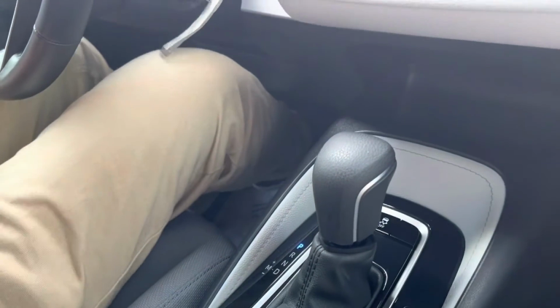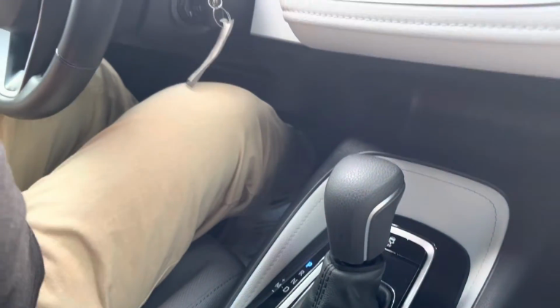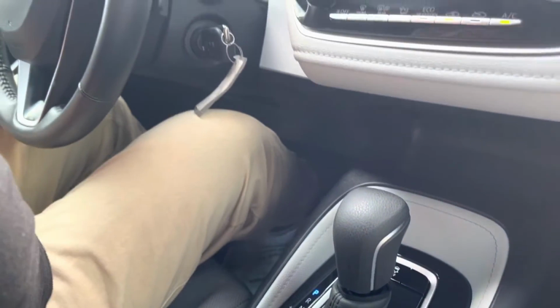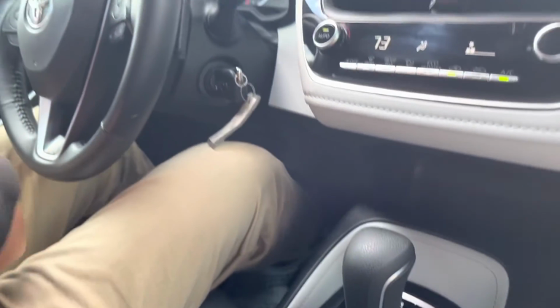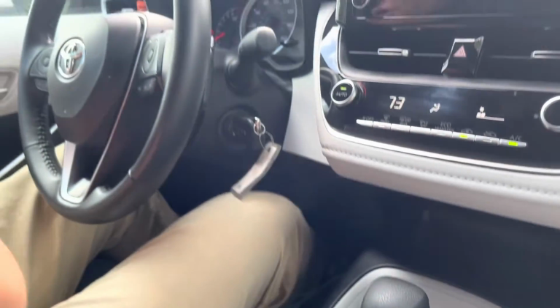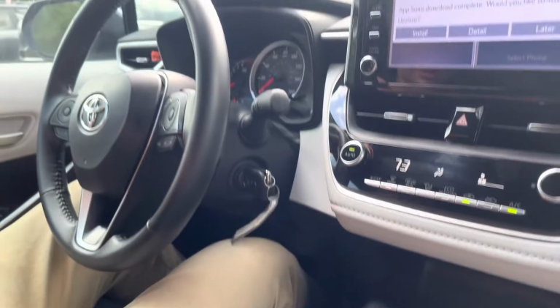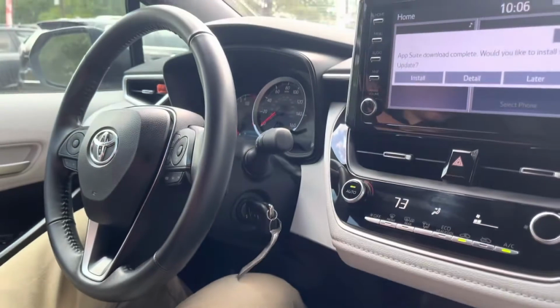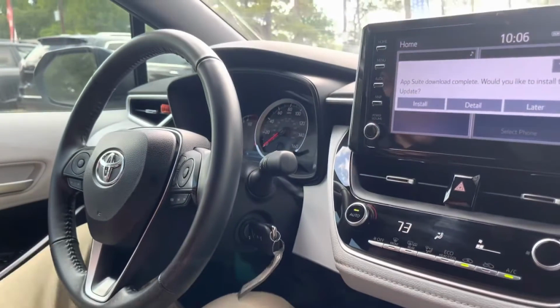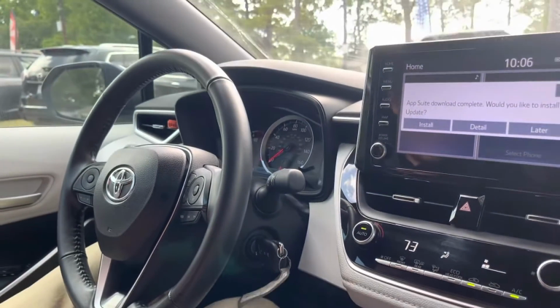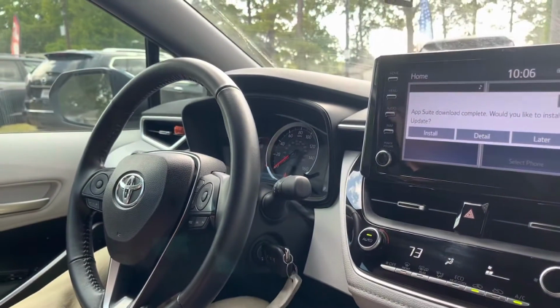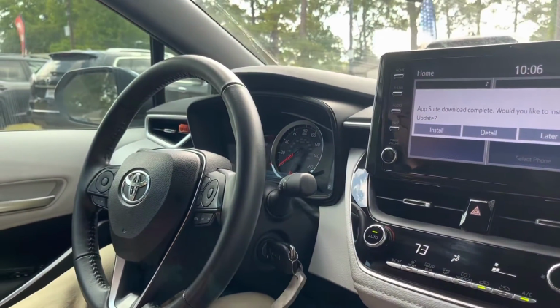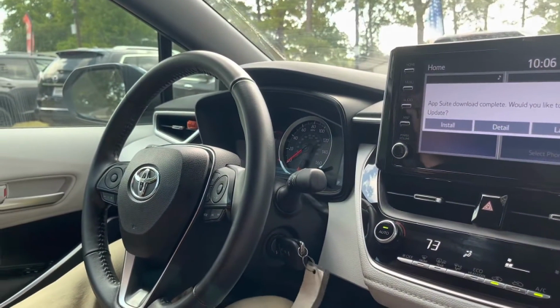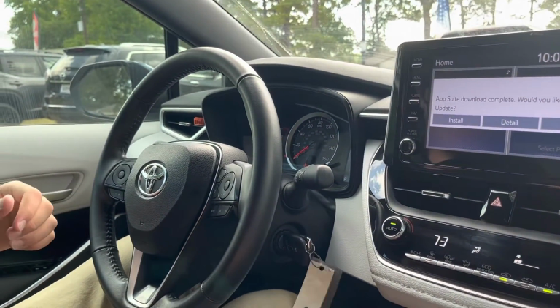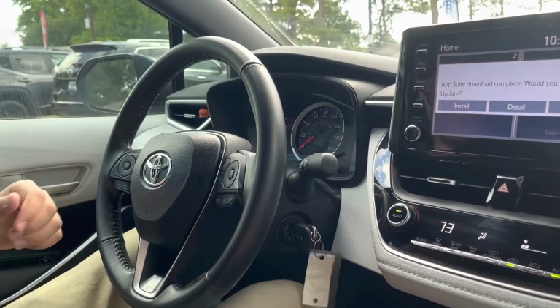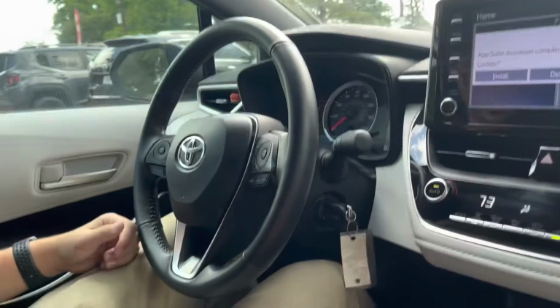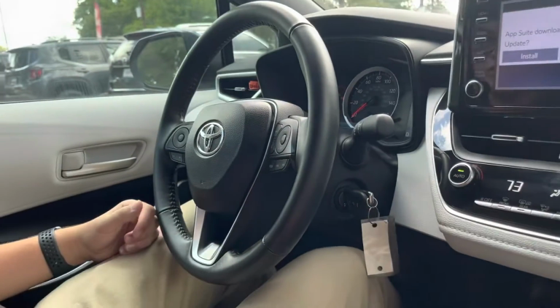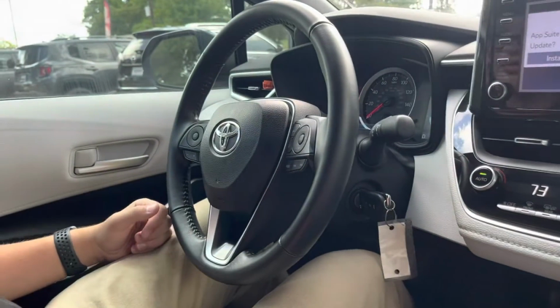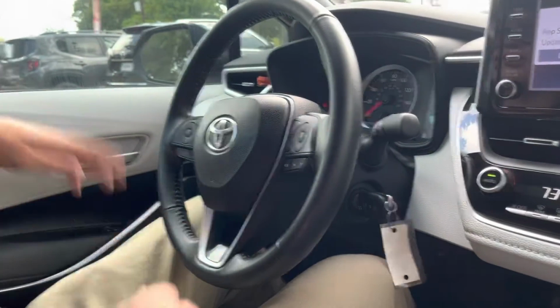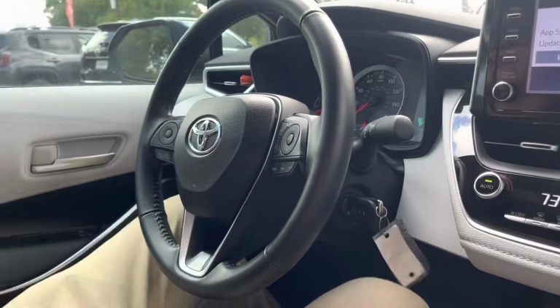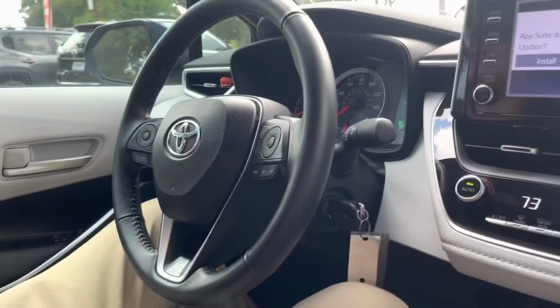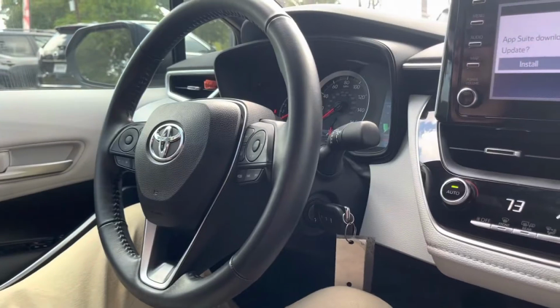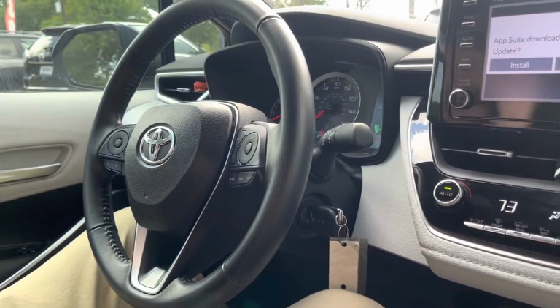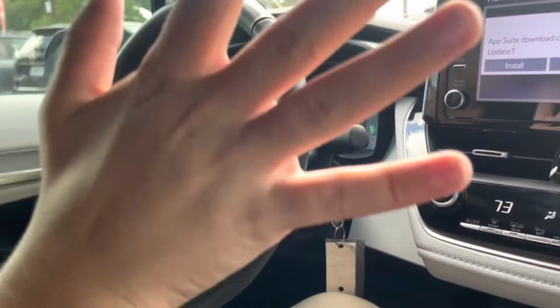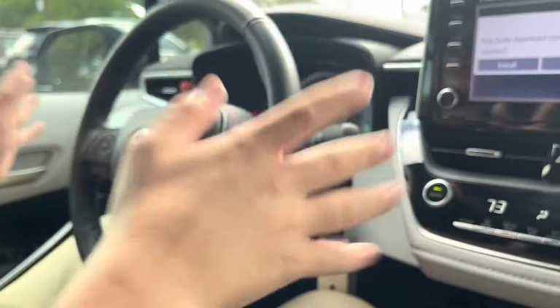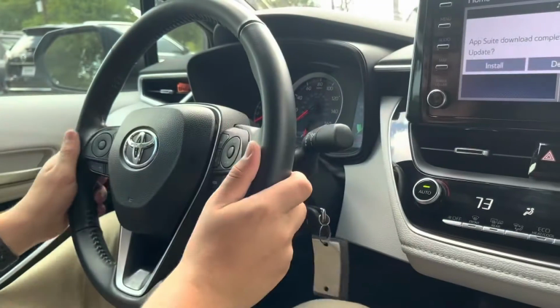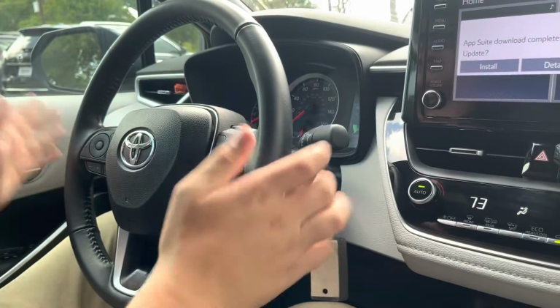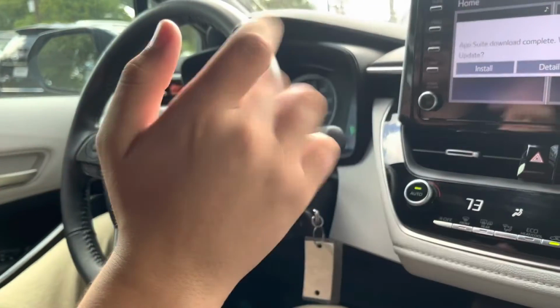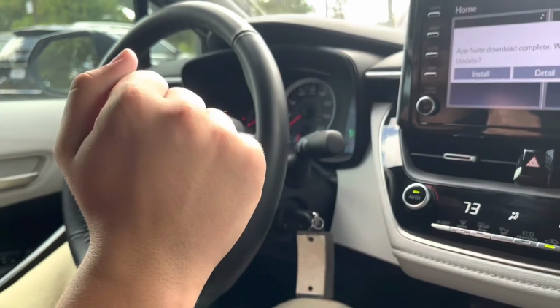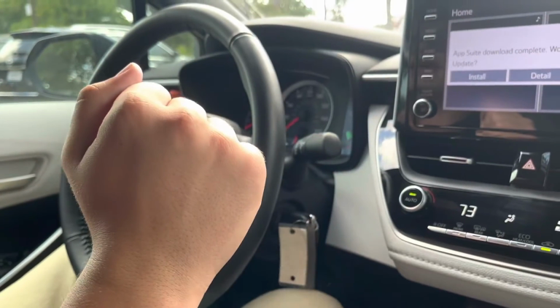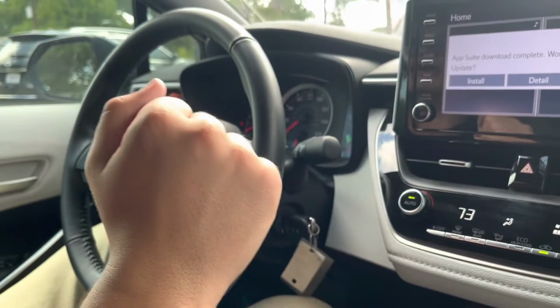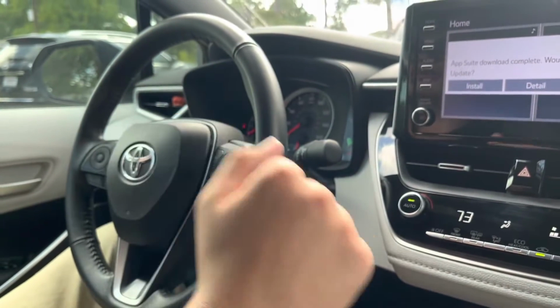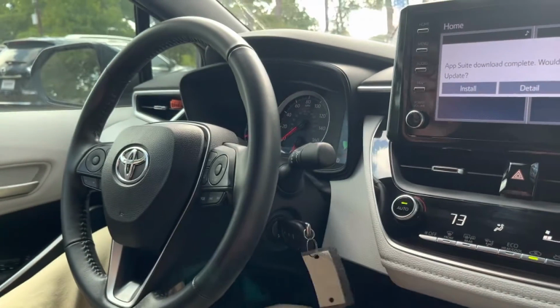Just to show you what auto hold does: if I'm on a drive and push auto hold, then take my foot off the brake, the car is not moving at all — unless I put my foot on the gas, then it will start to move again.